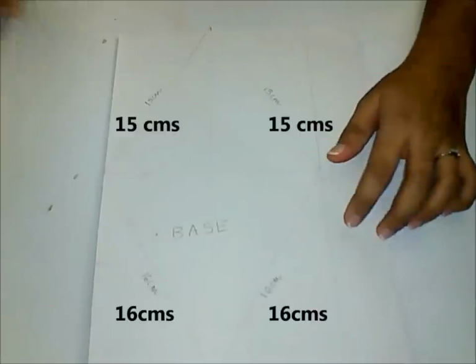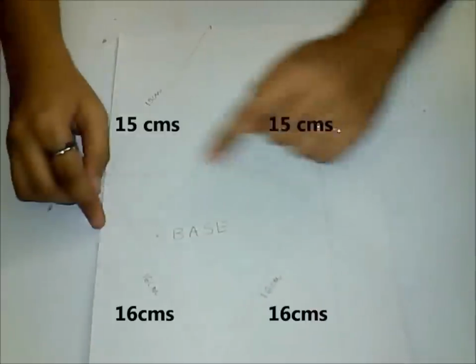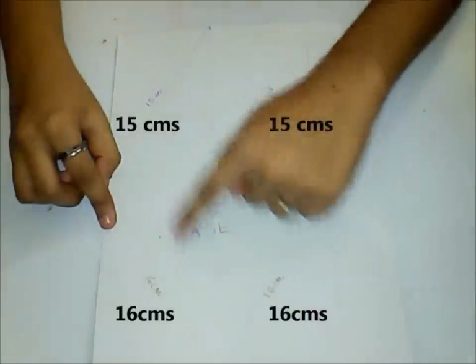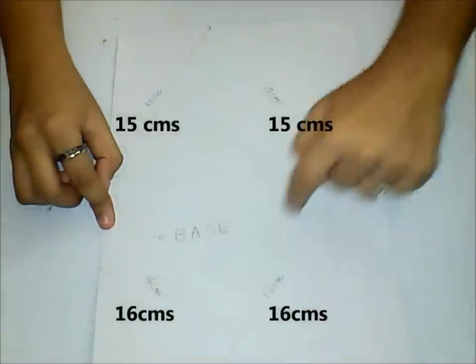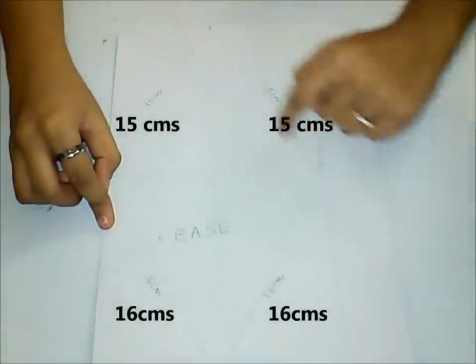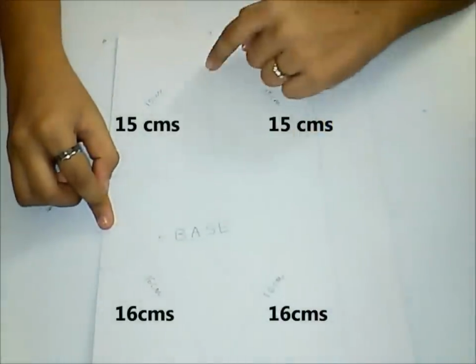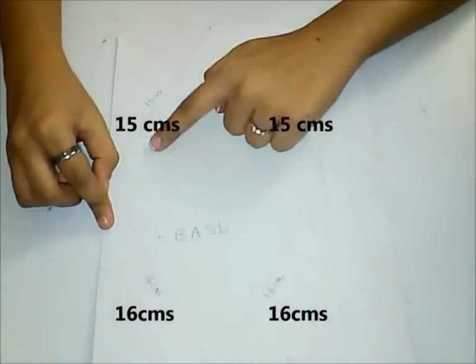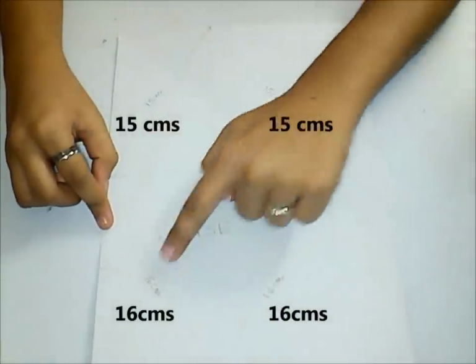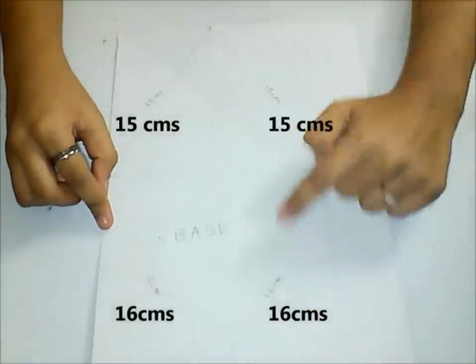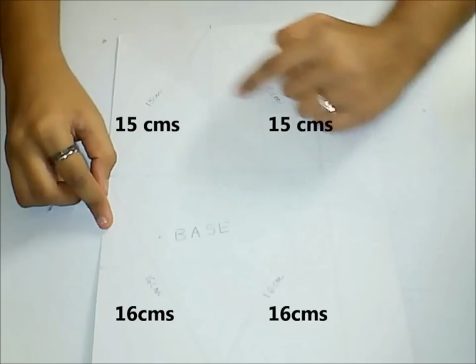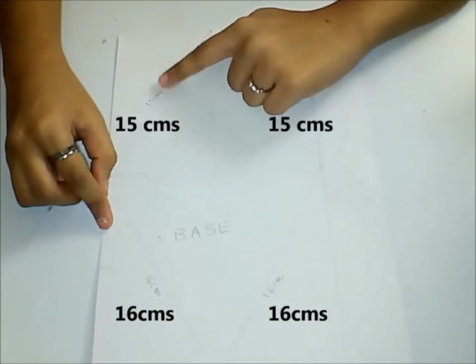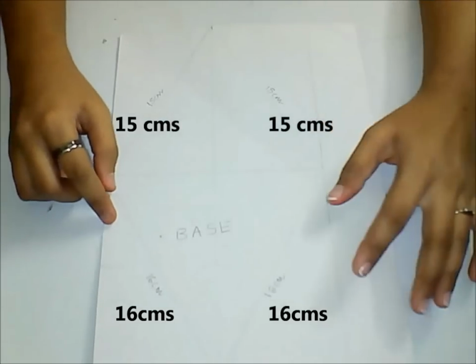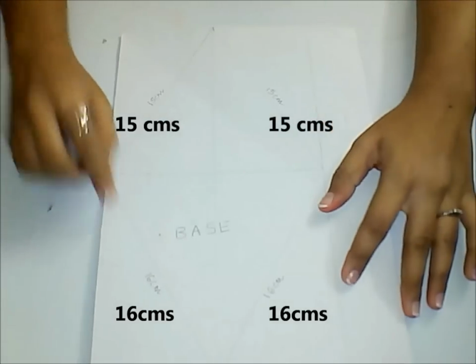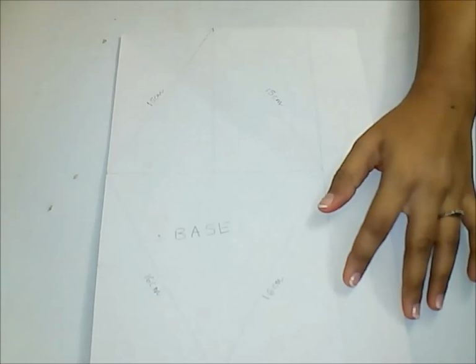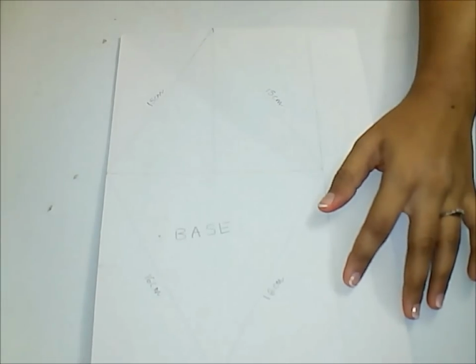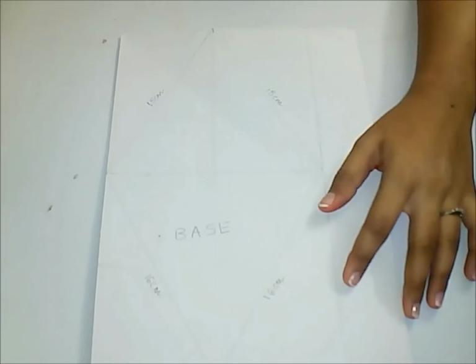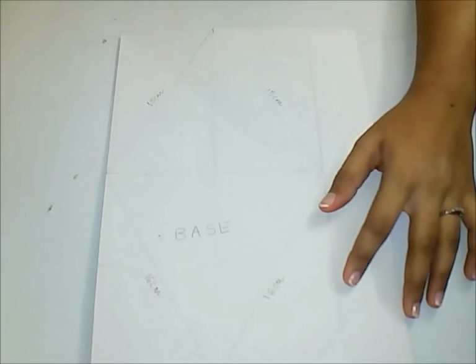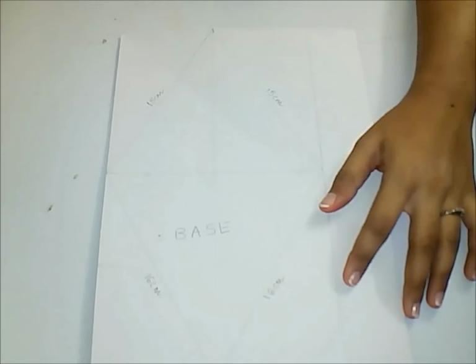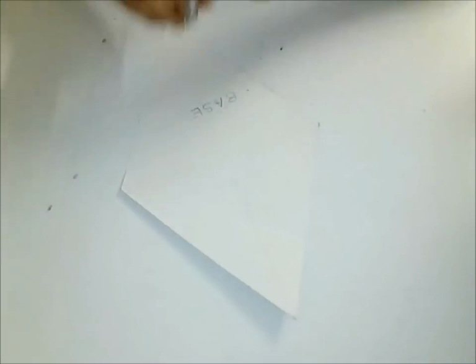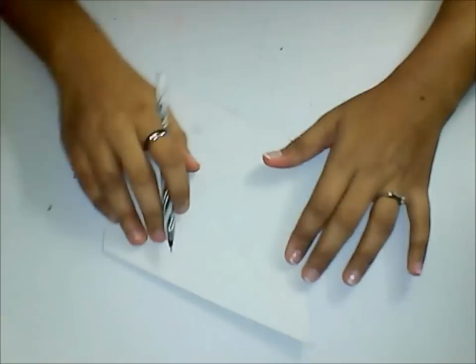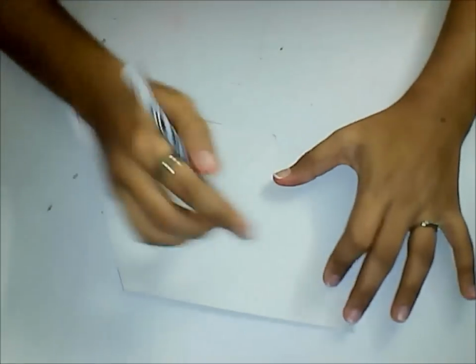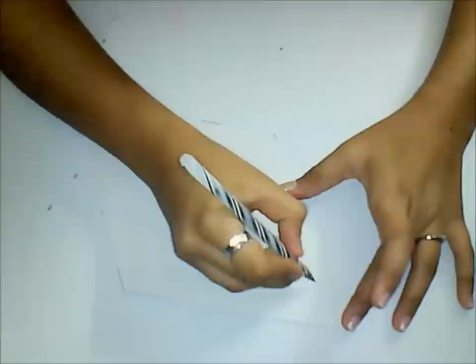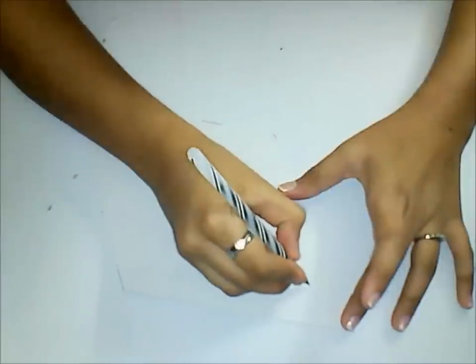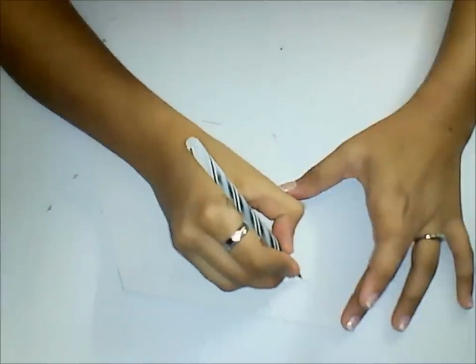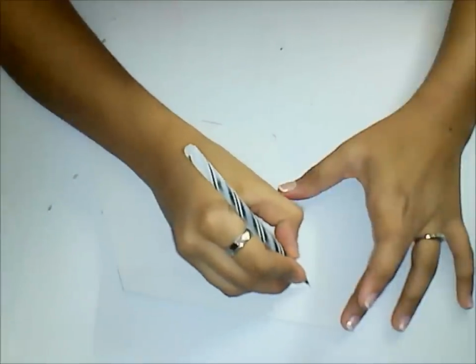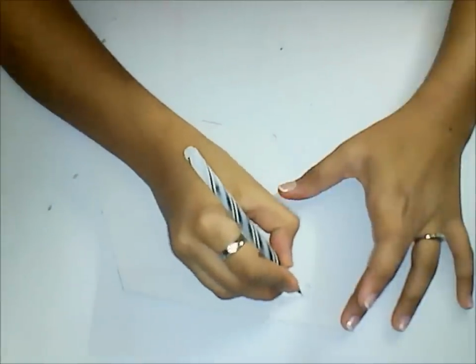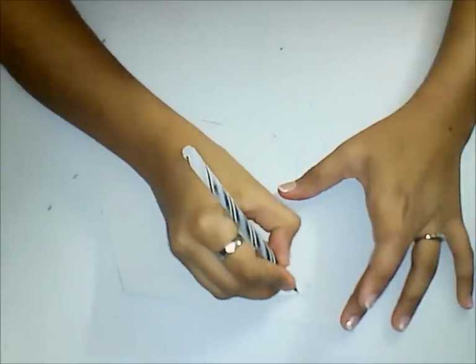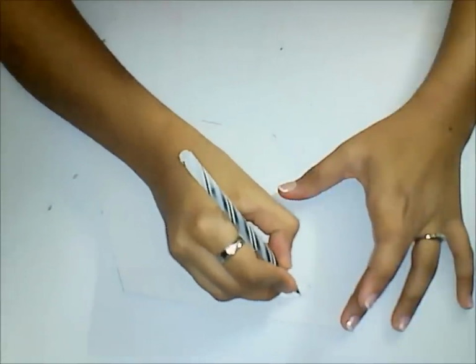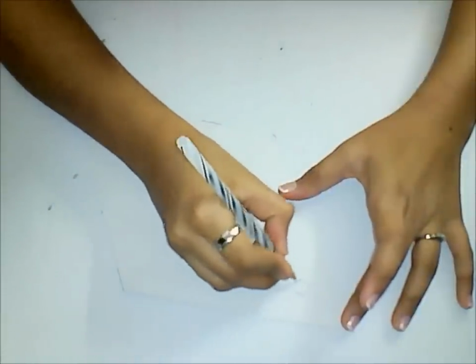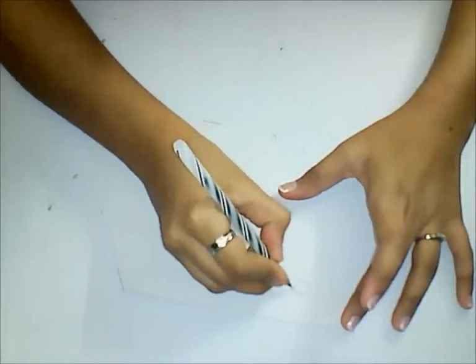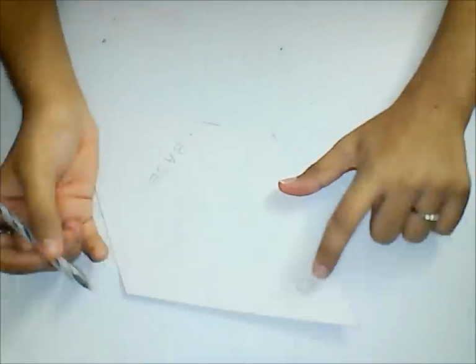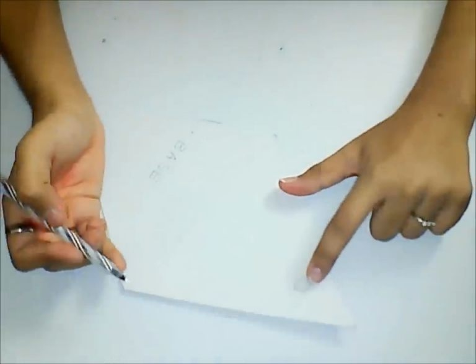Mark the given measurements on the thick sheet of paper and cut it out. Then mark a small square on the other side of the base and cut it out.